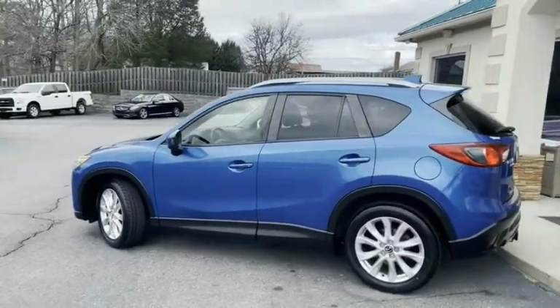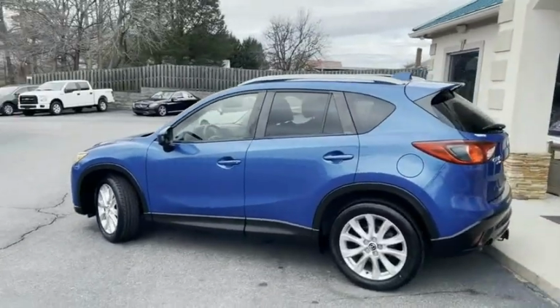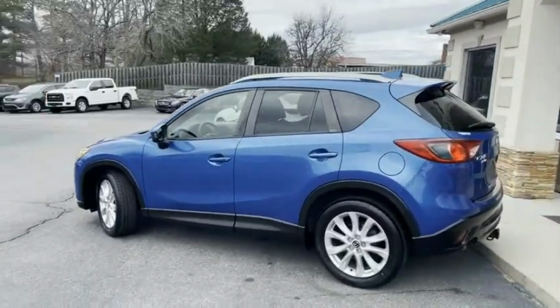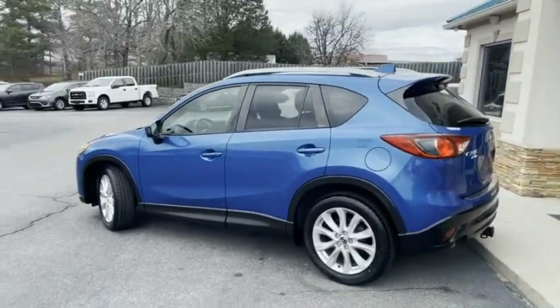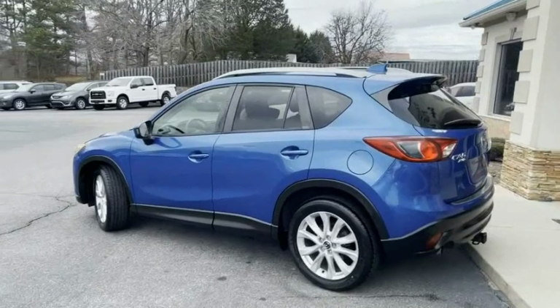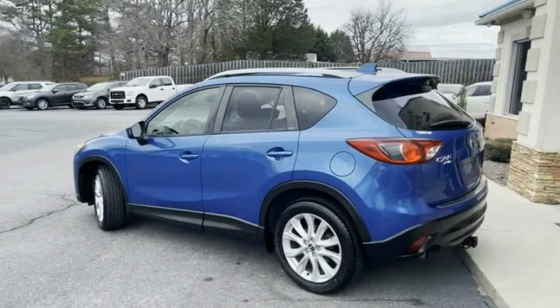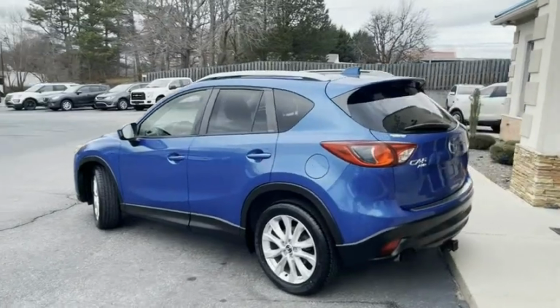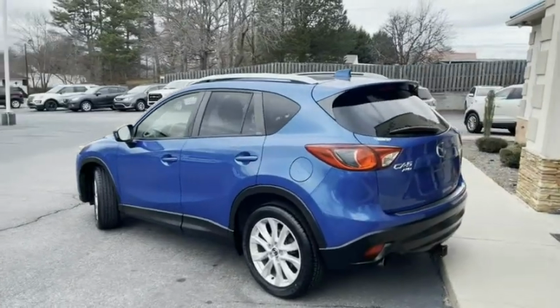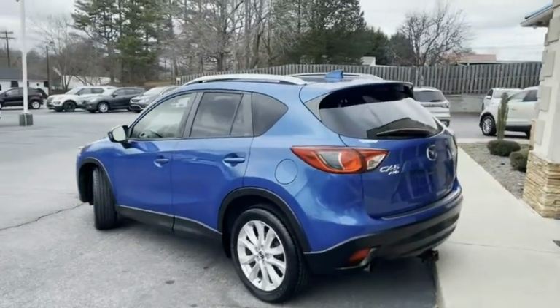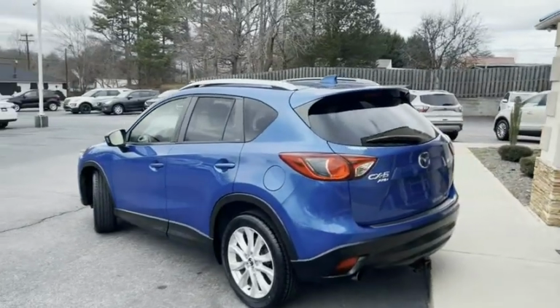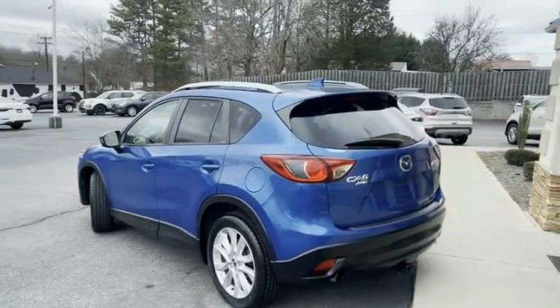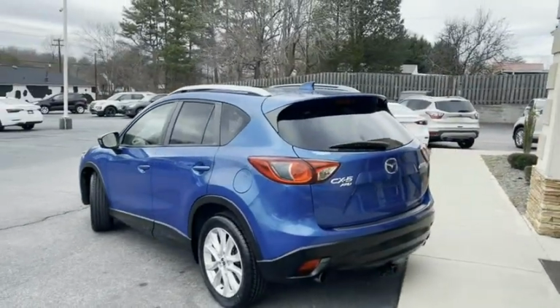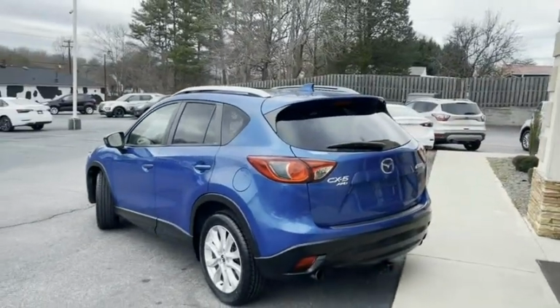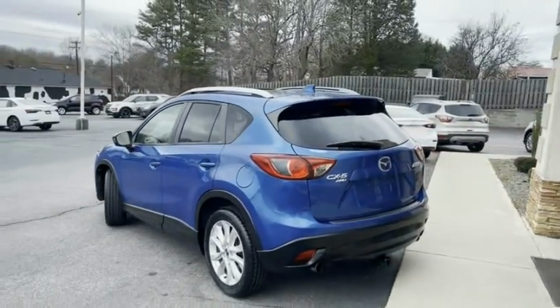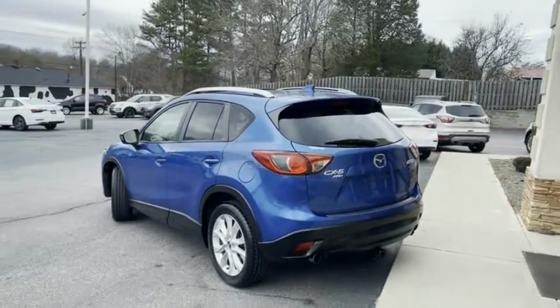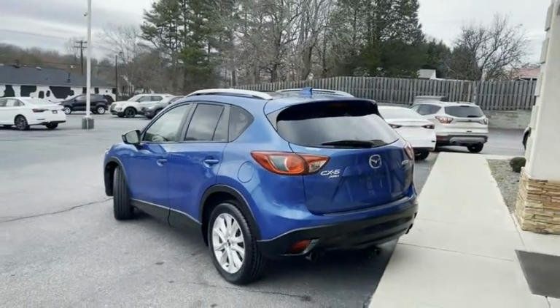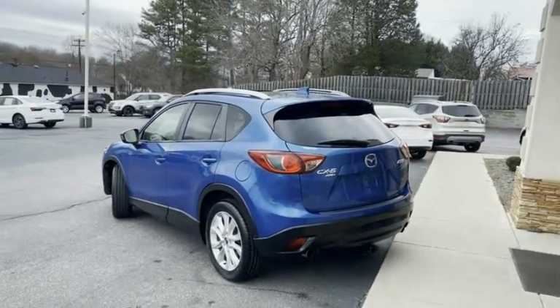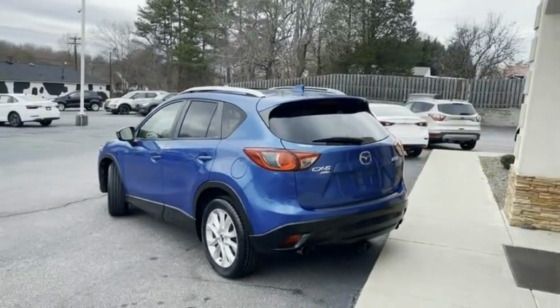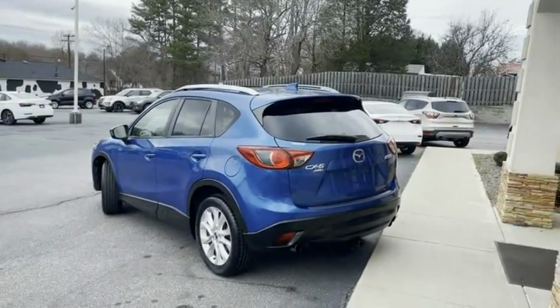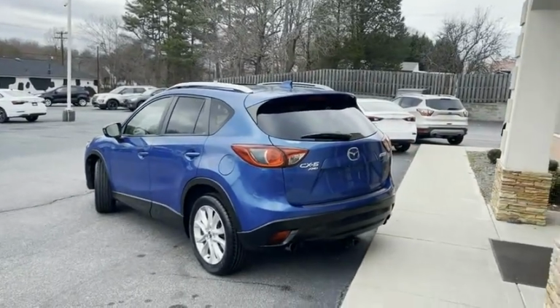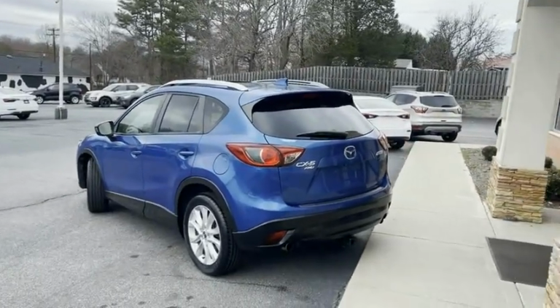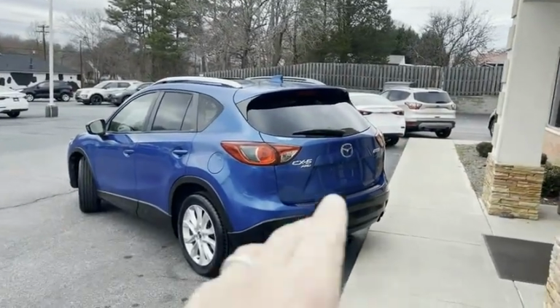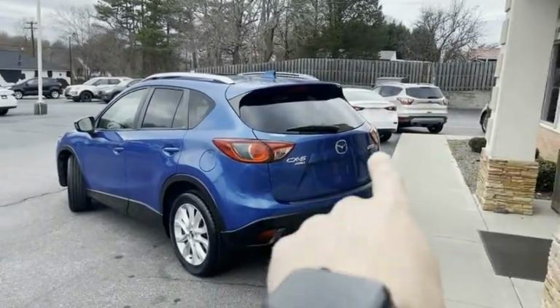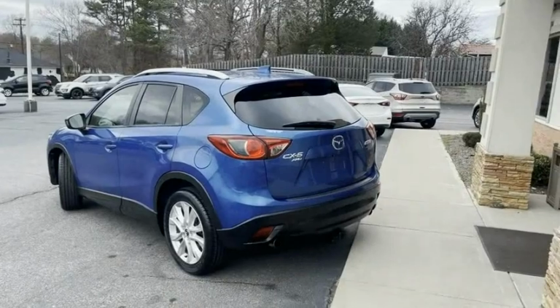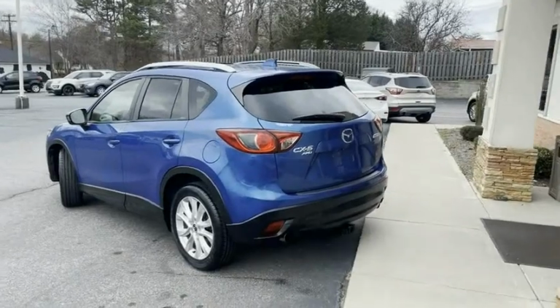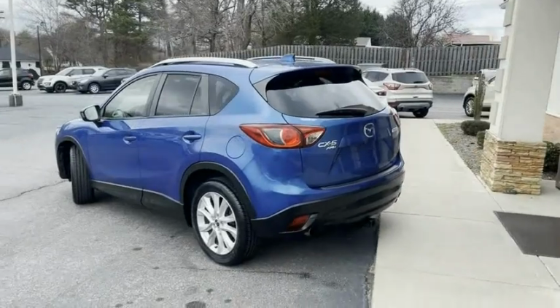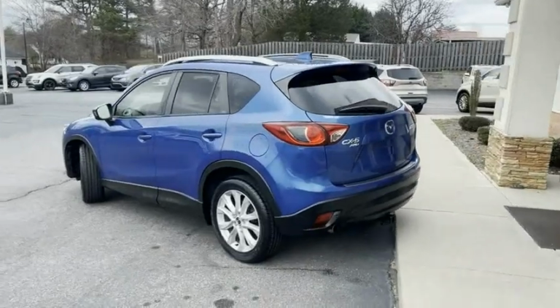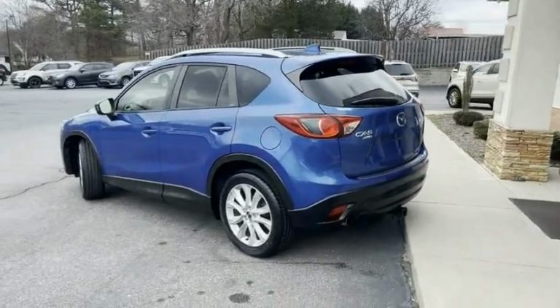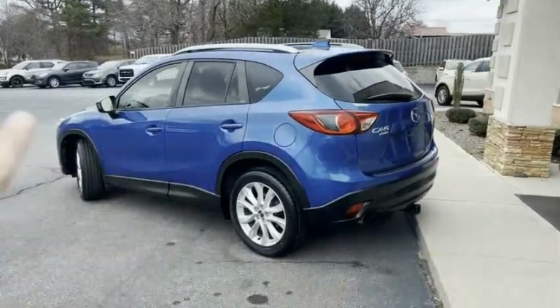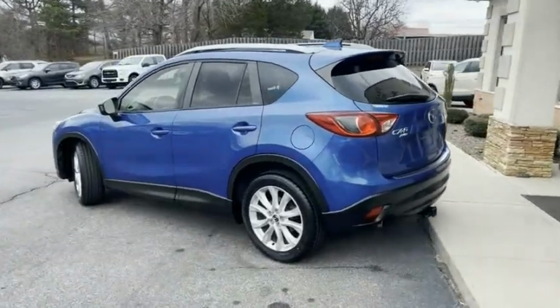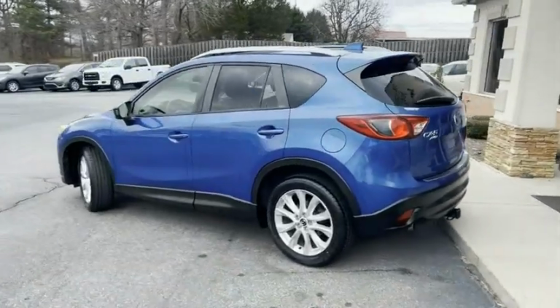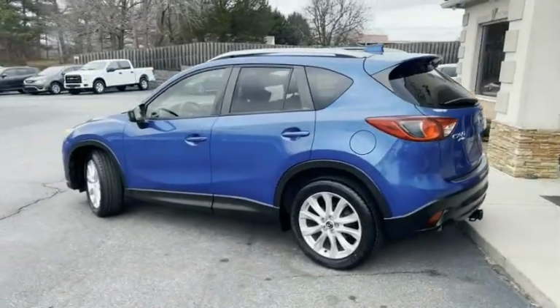I'll give you a slow pan around it. No major dings, scratches. Sky-active technology, backup camera, brand new tires.